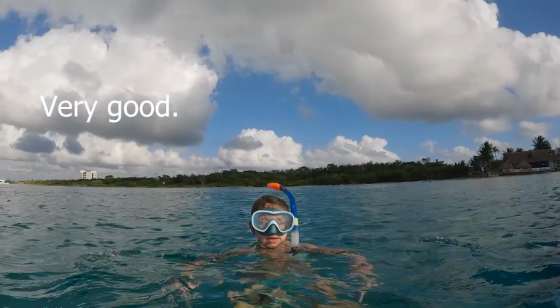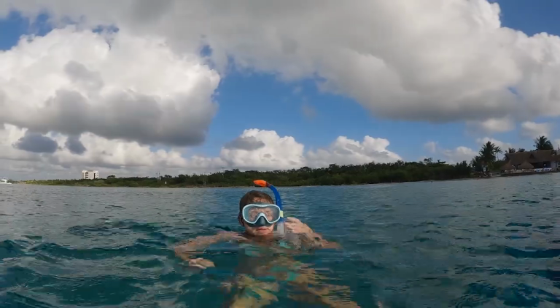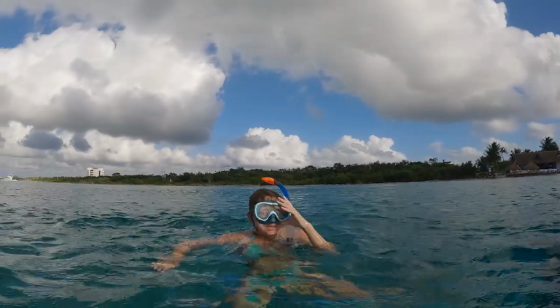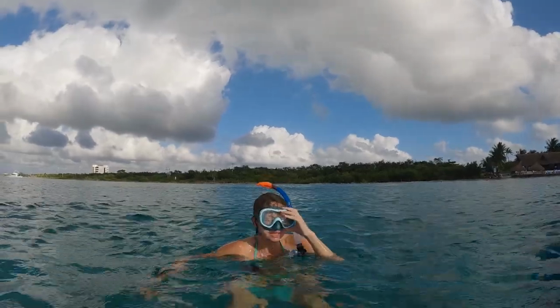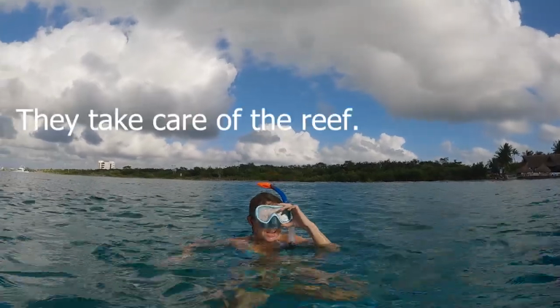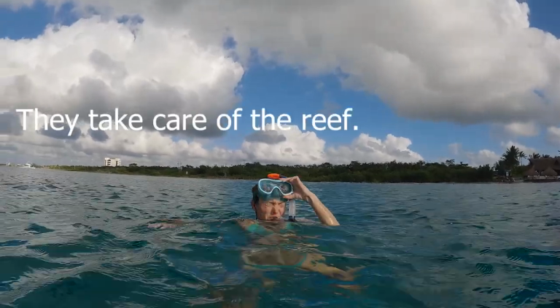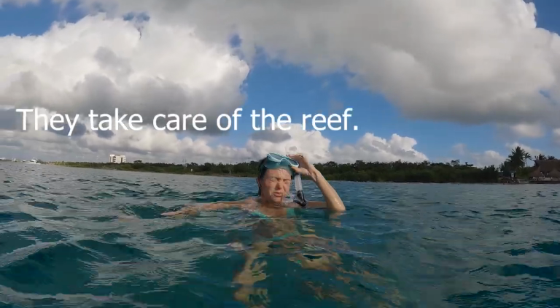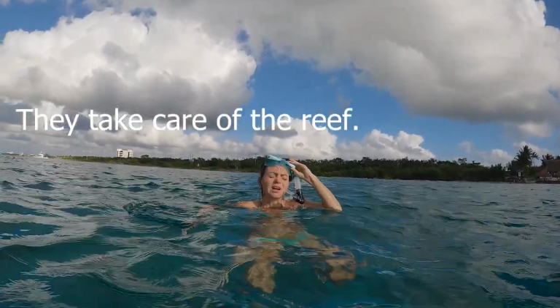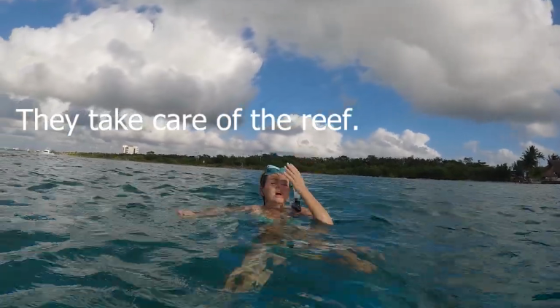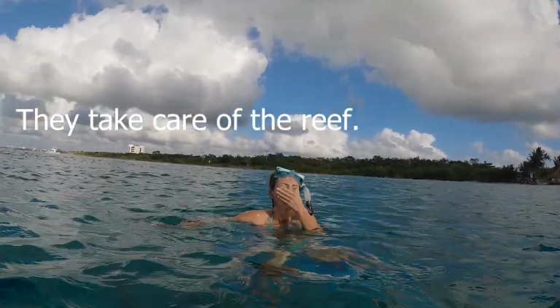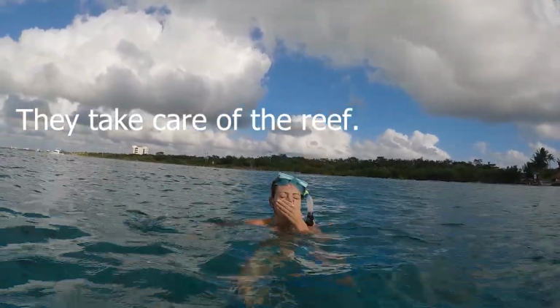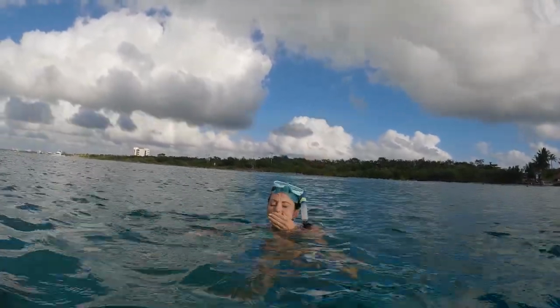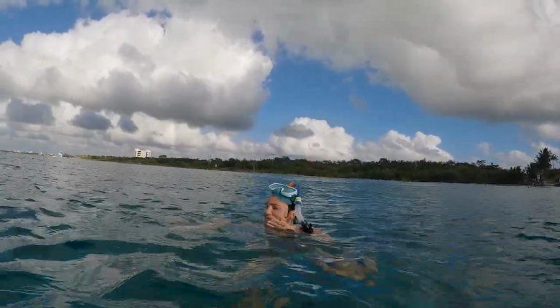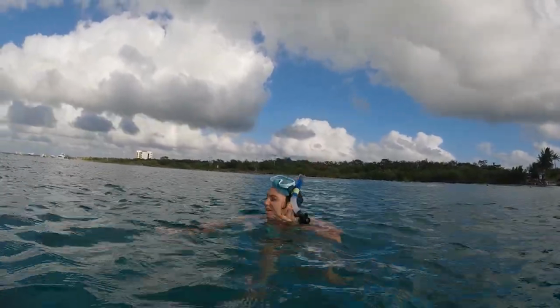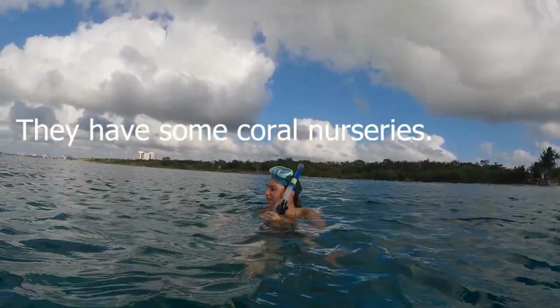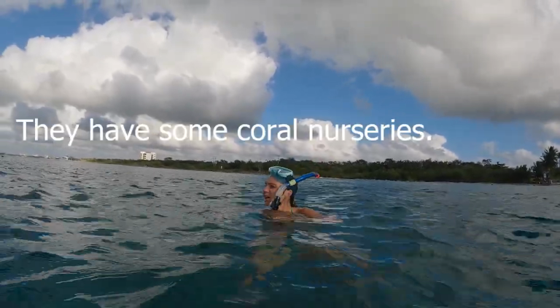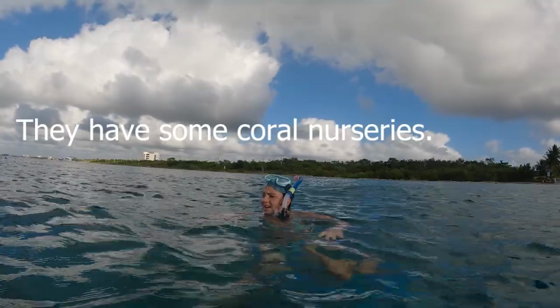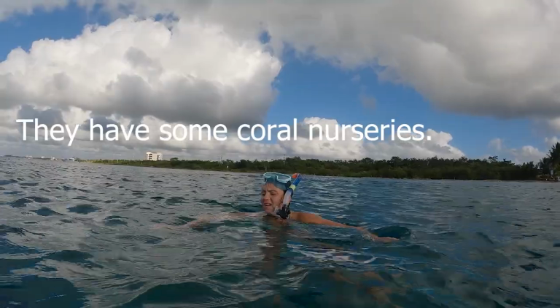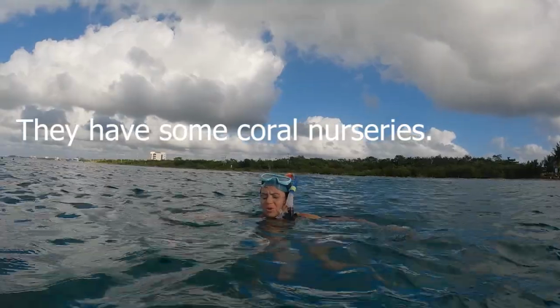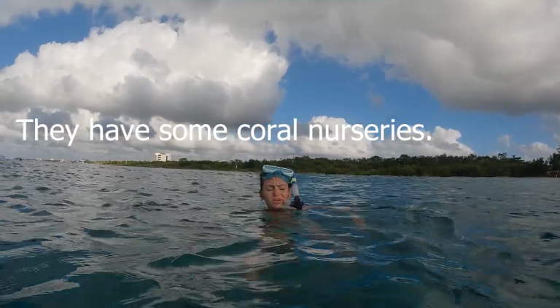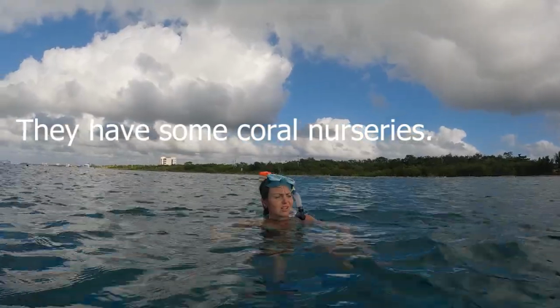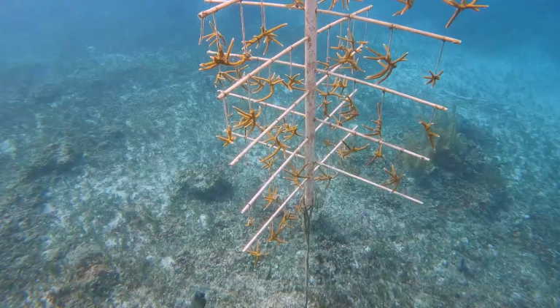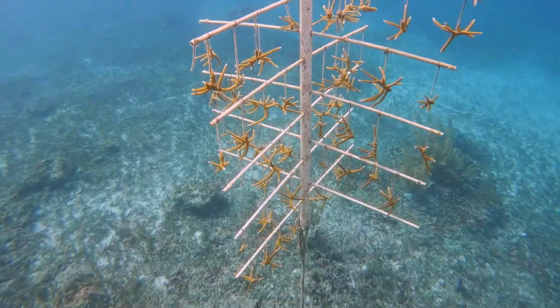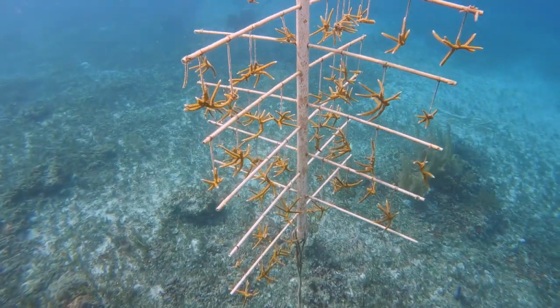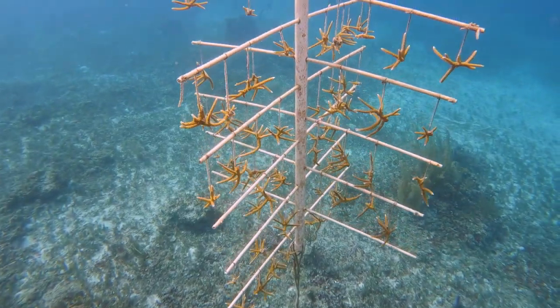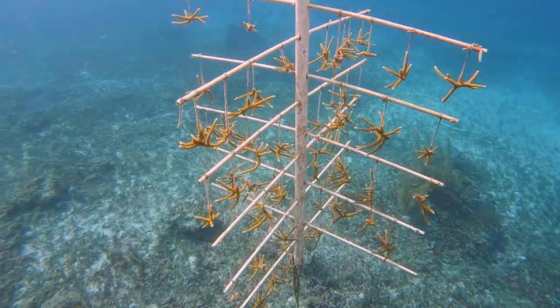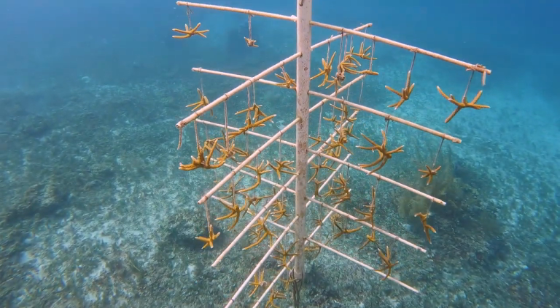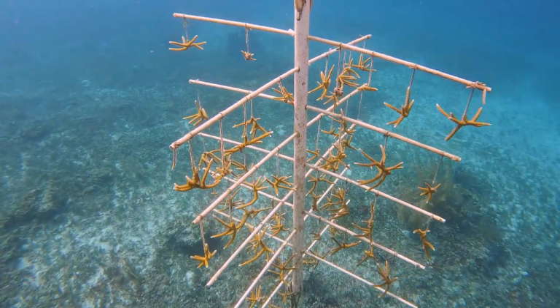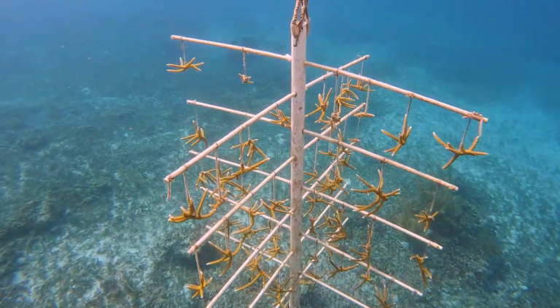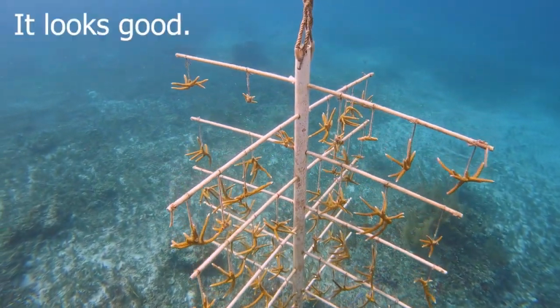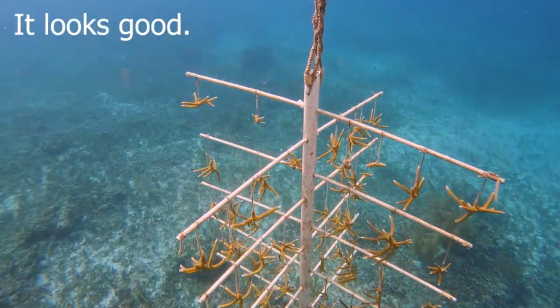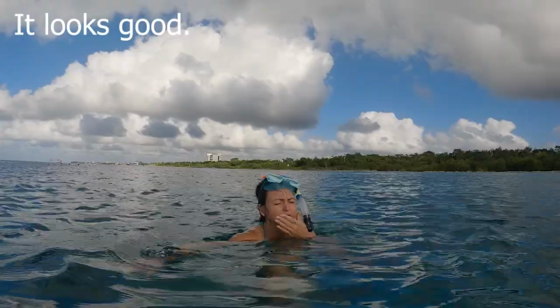They really take care of the reef here. They have some coral farm nurseries or something — it looks really good.